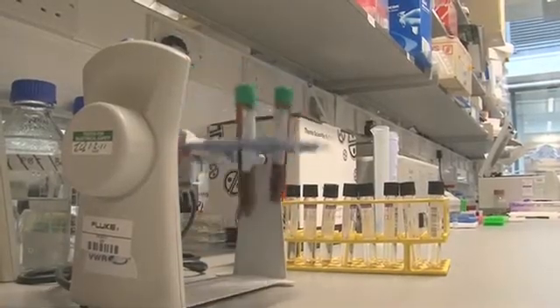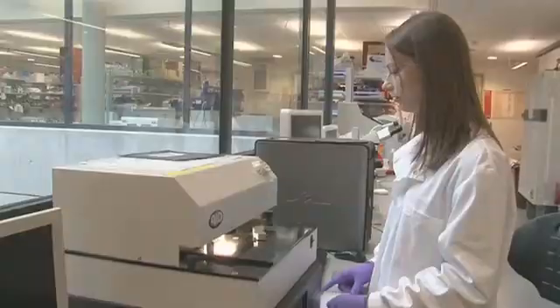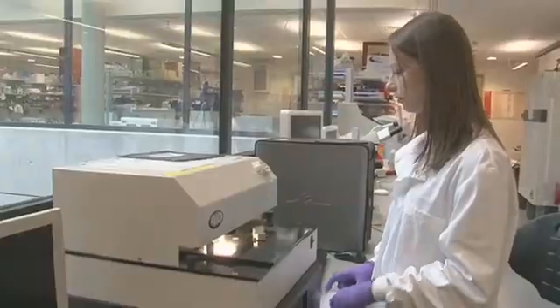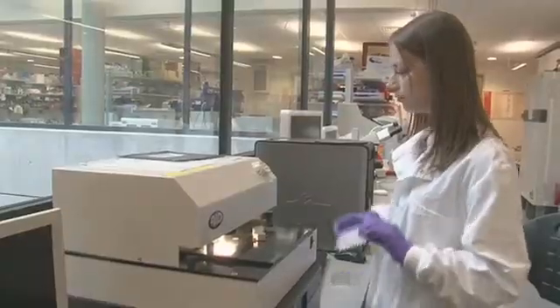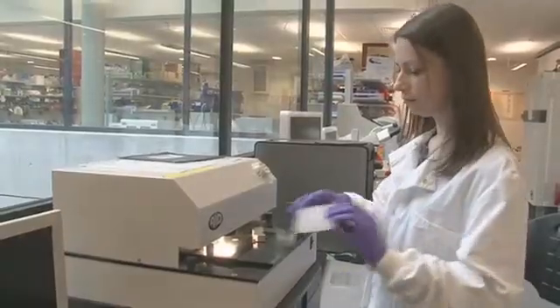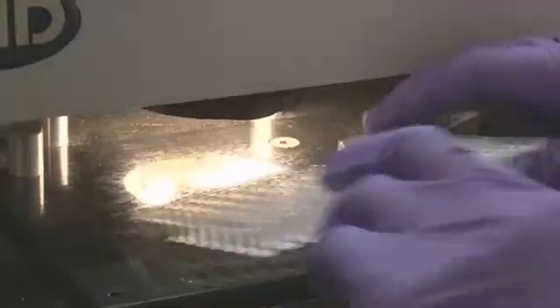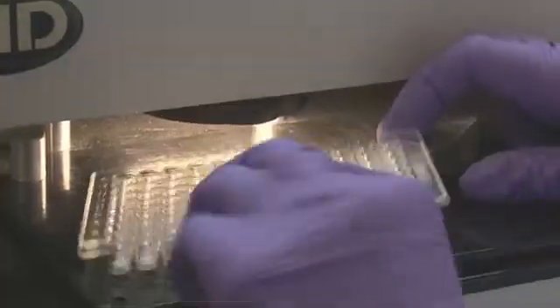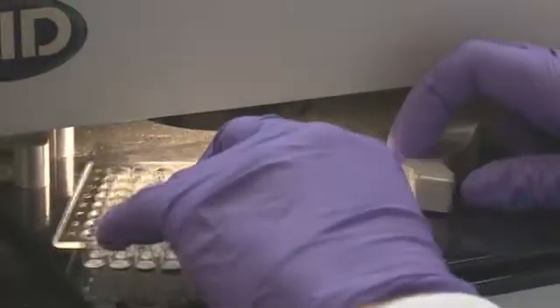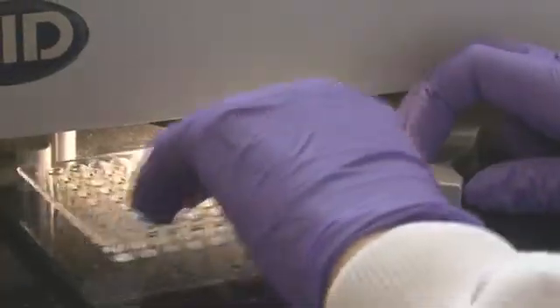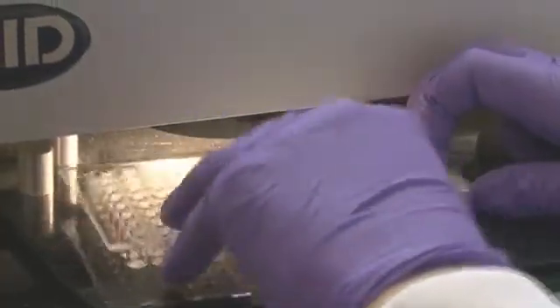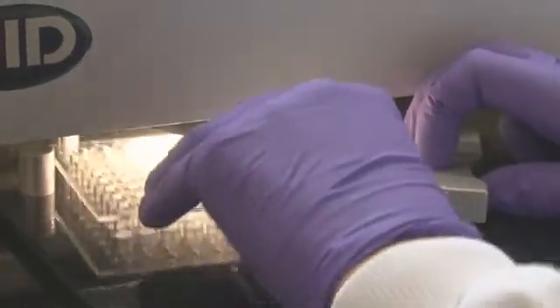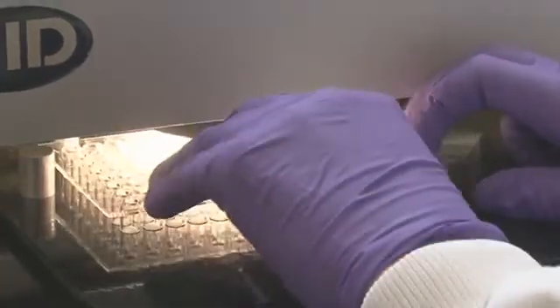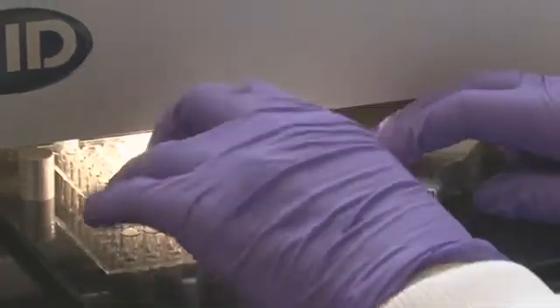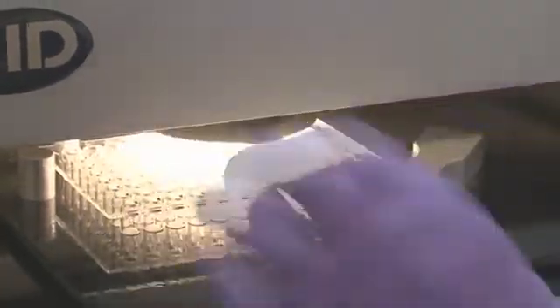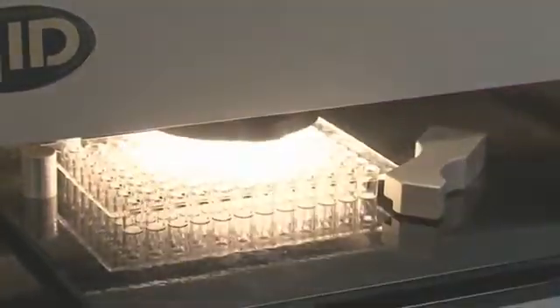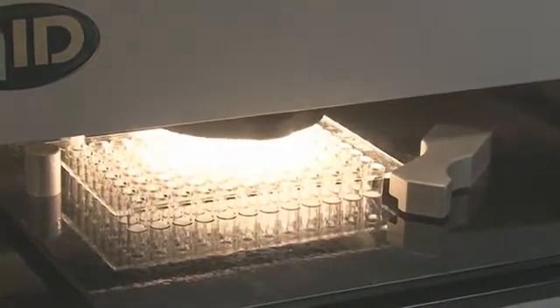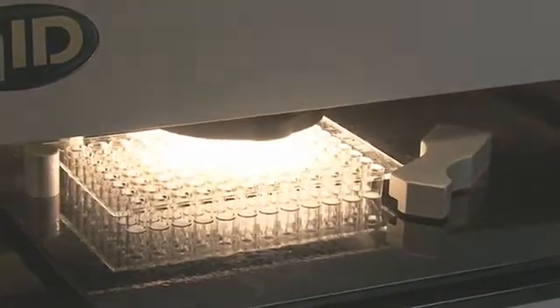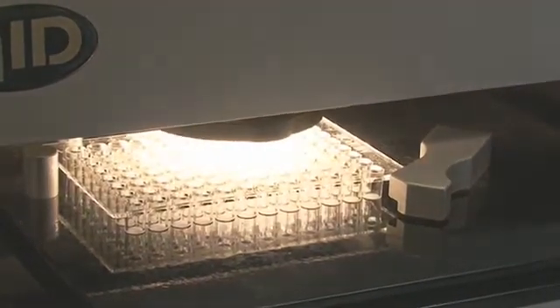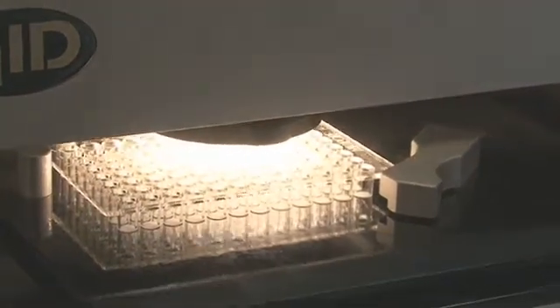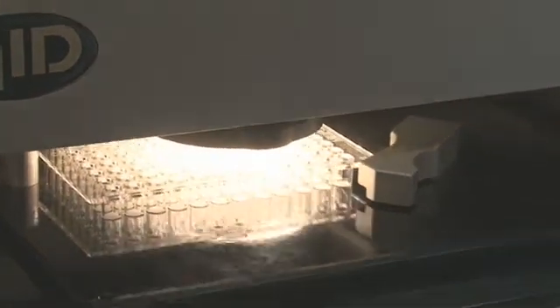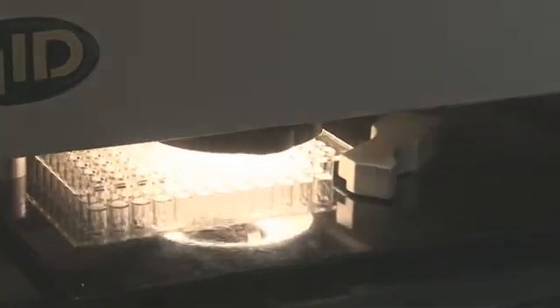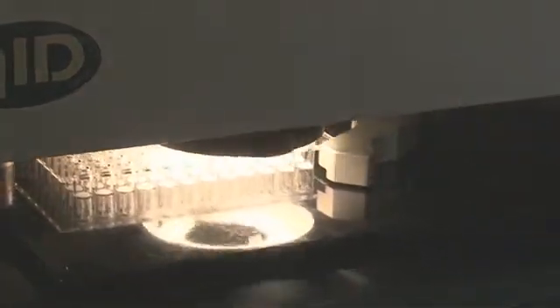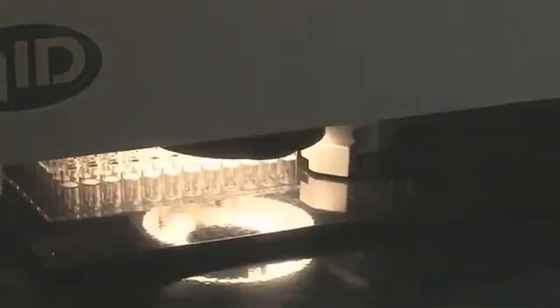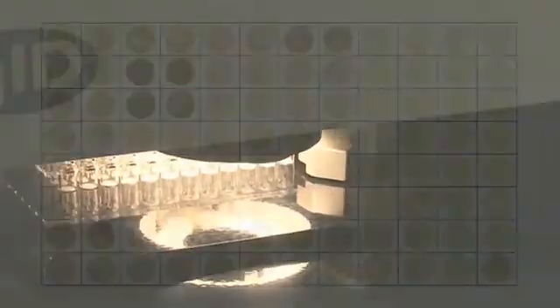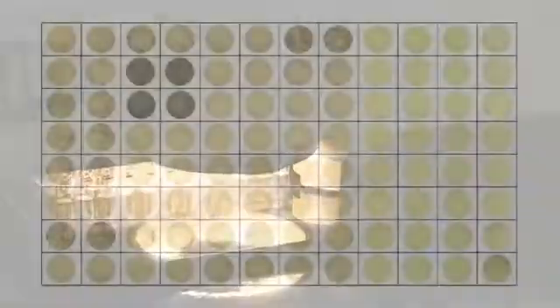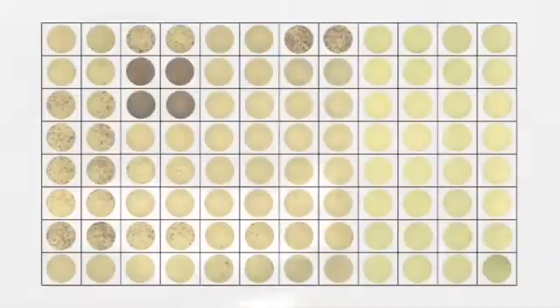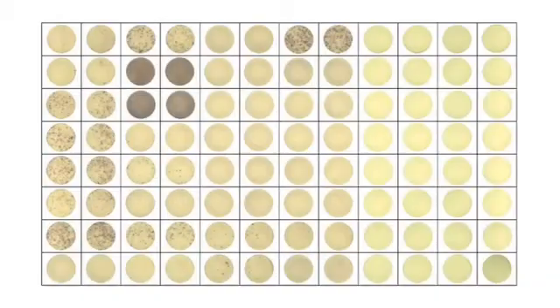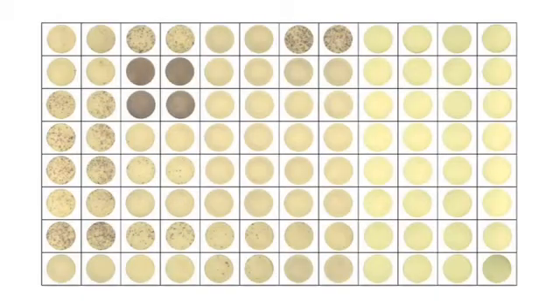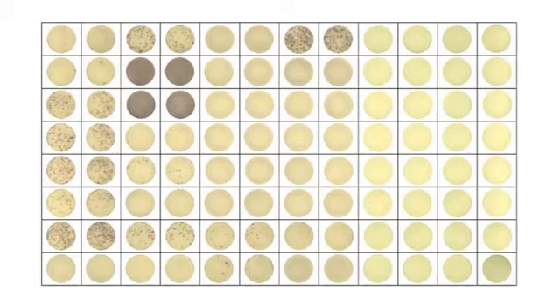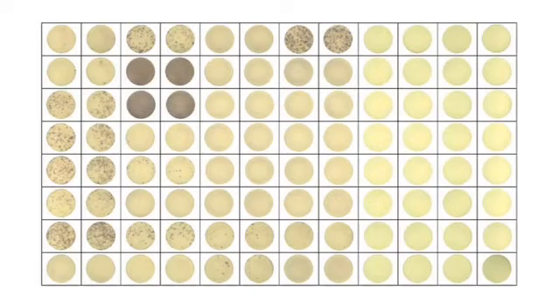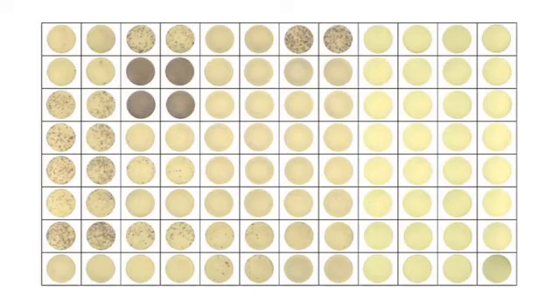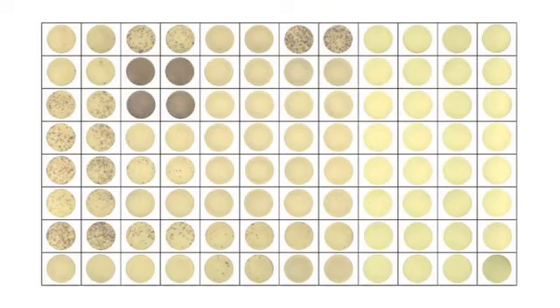The Elispot assay measures responding white blood cells from the volunteers. Each responder cell appears as a spot in the well of the plate, which we count using an automated plate counter.